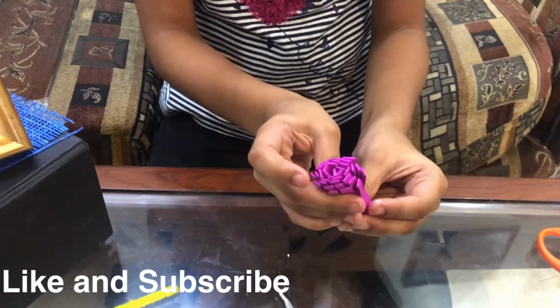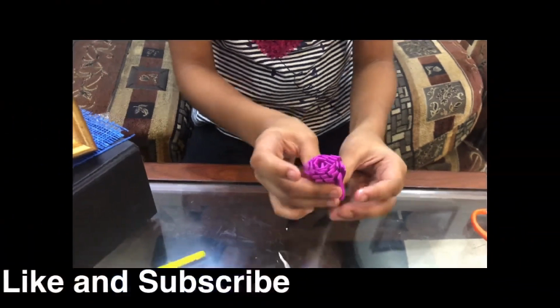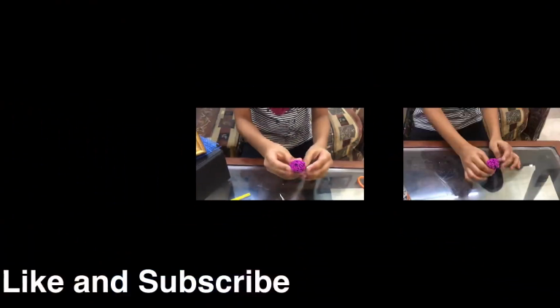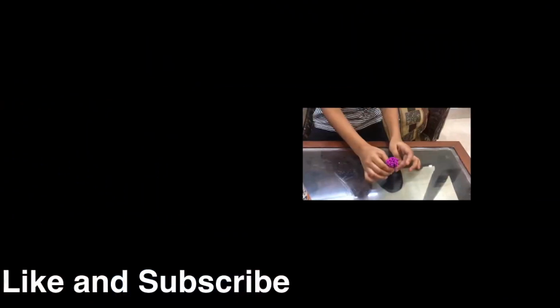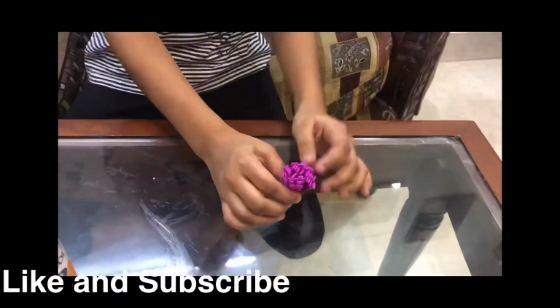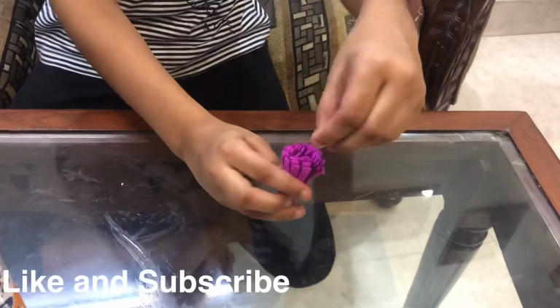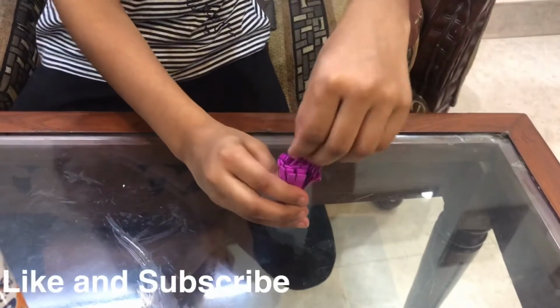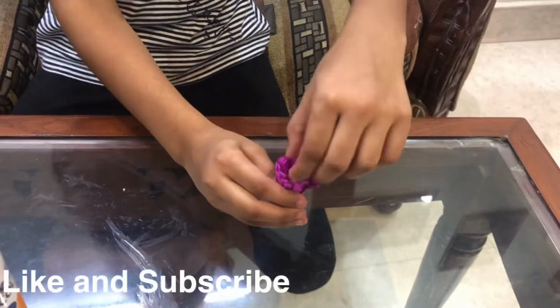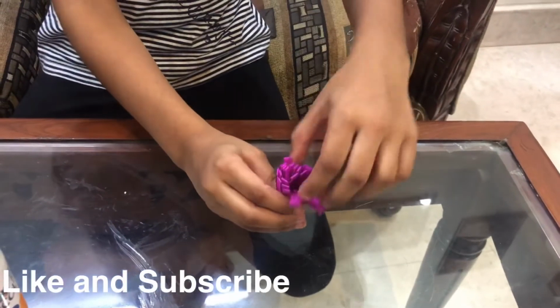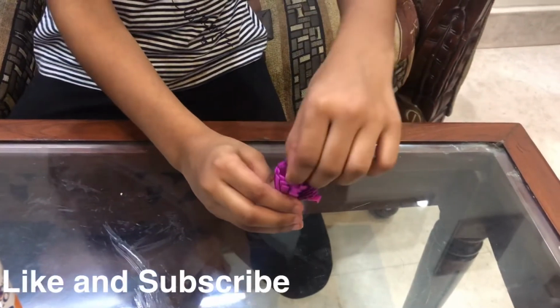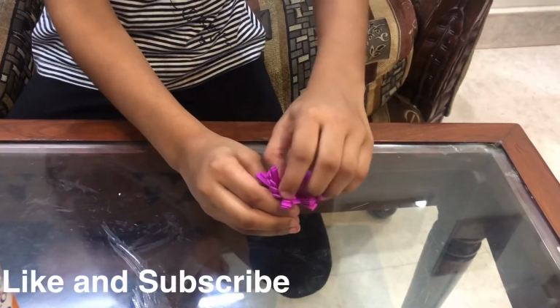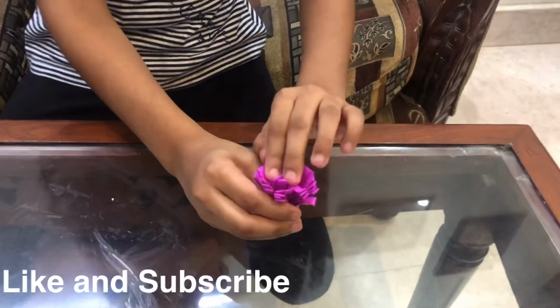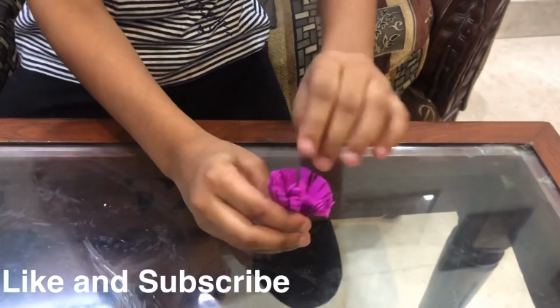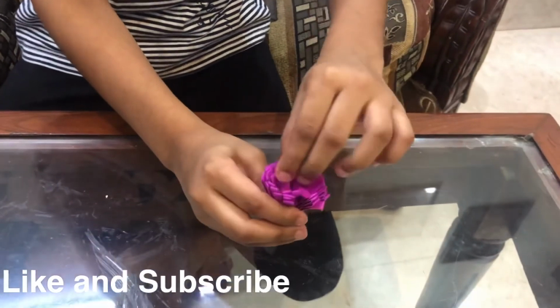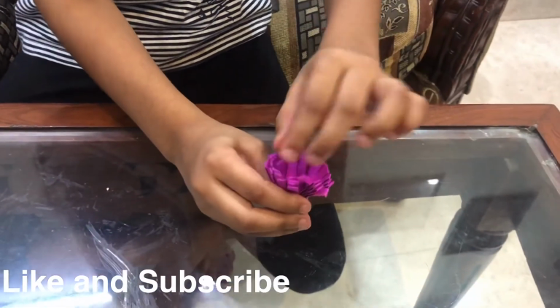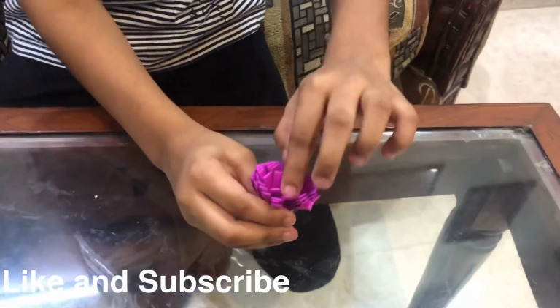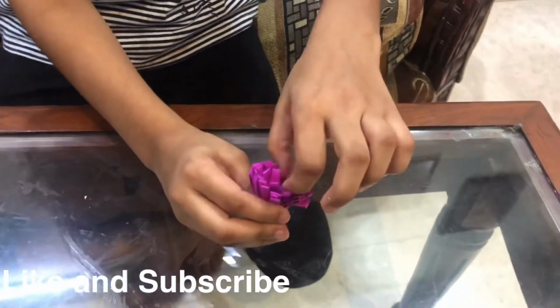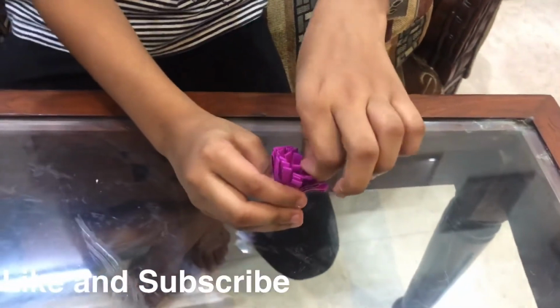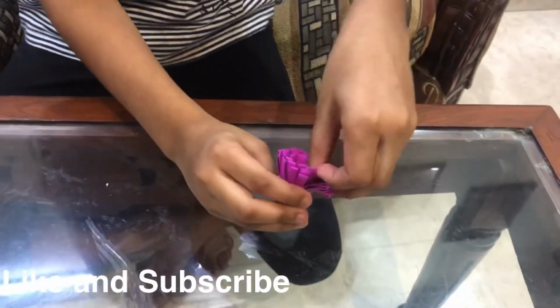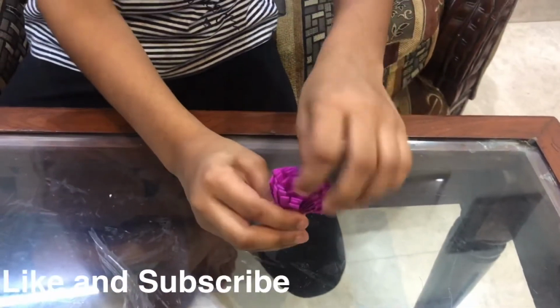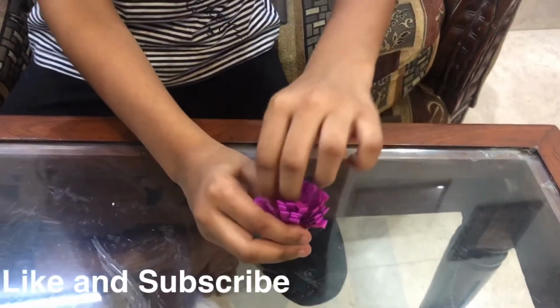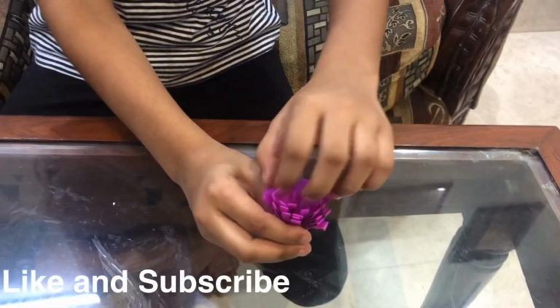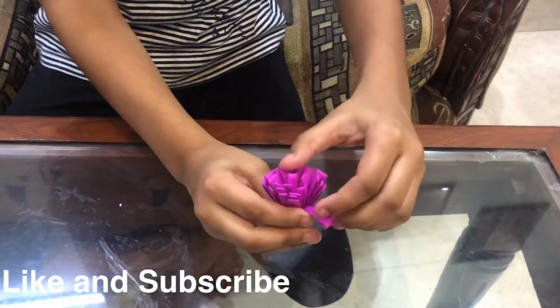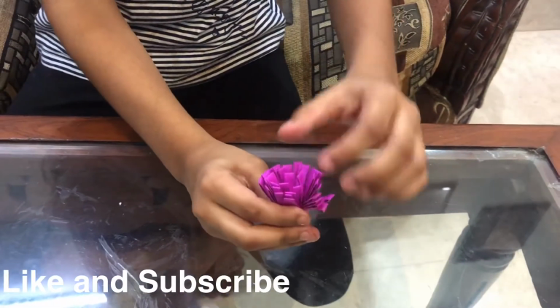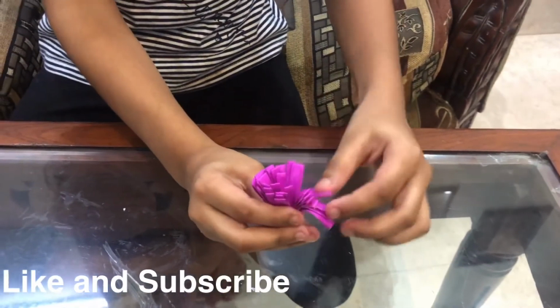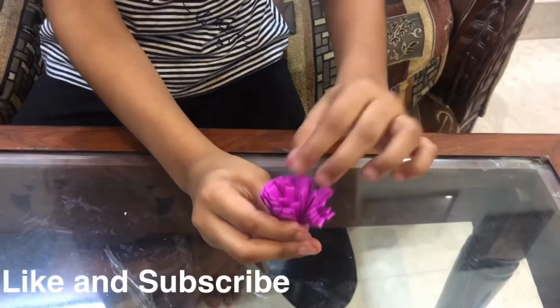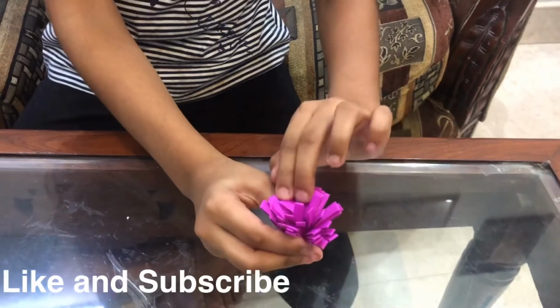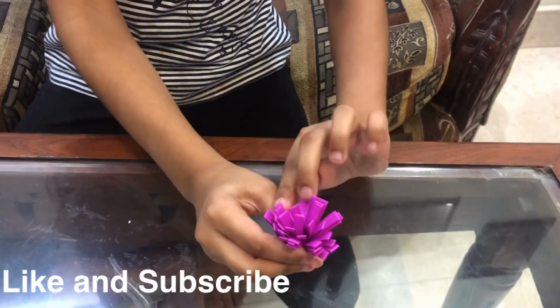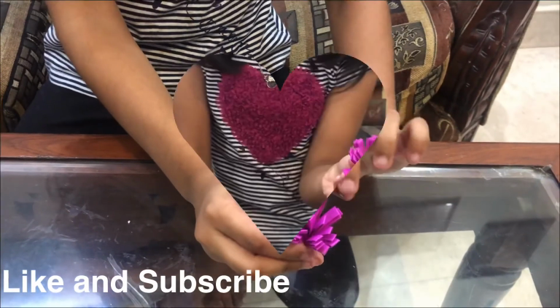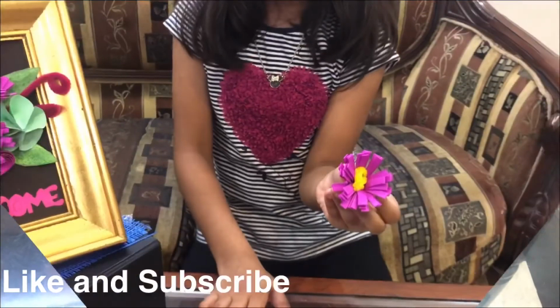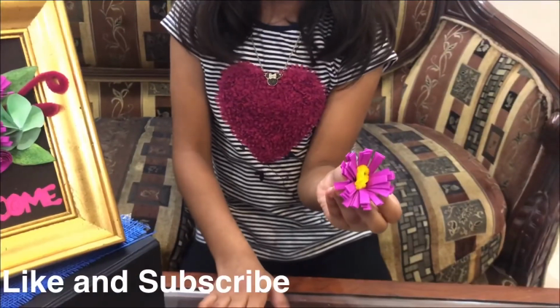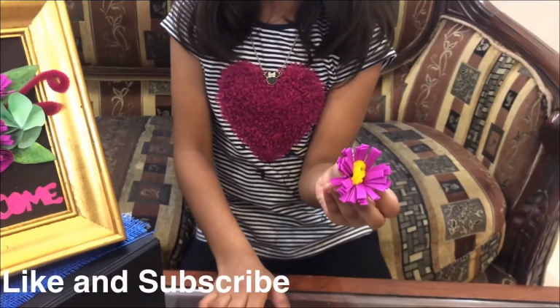After cutting, I will punch it to give a flower shape. And see, my flower is ready.